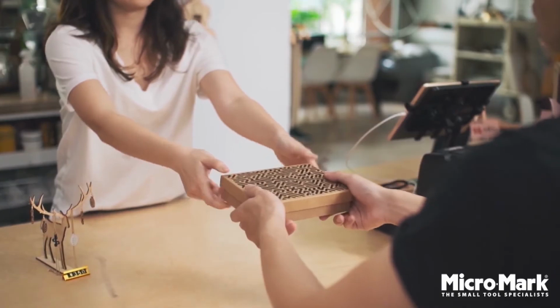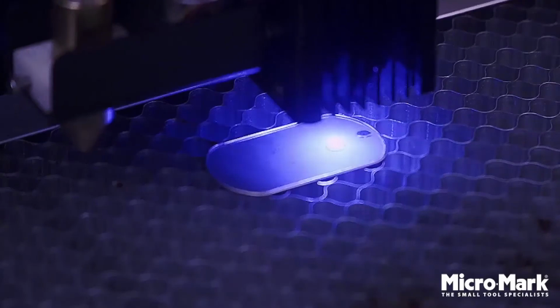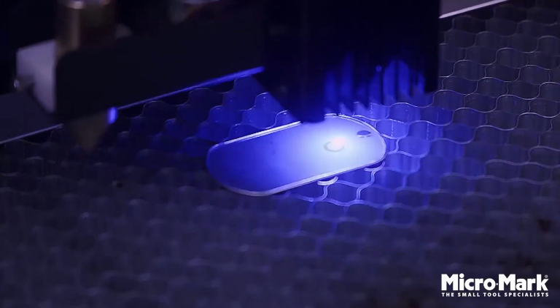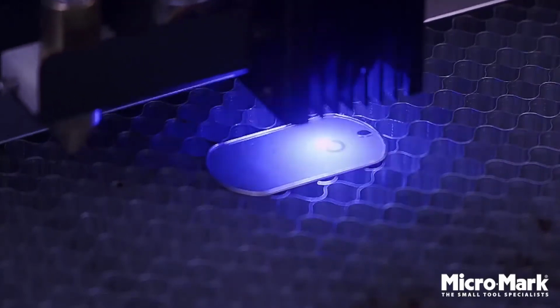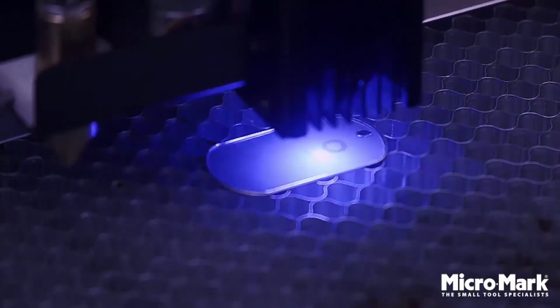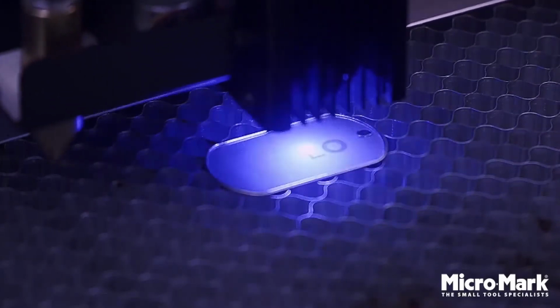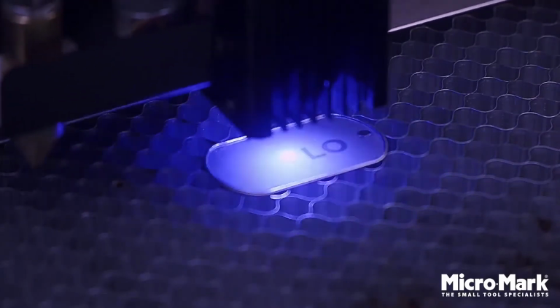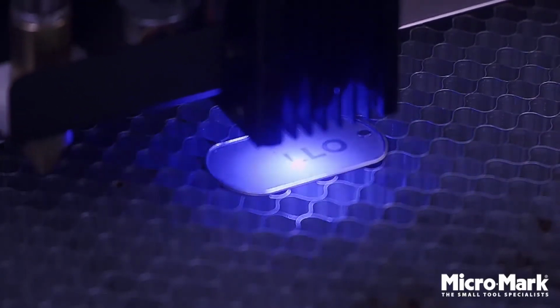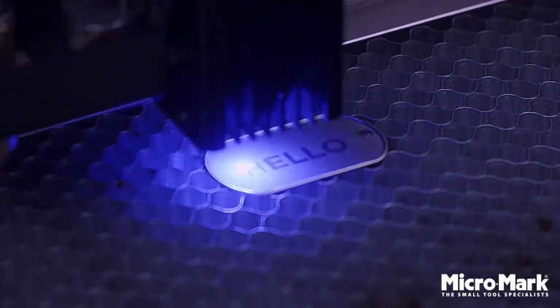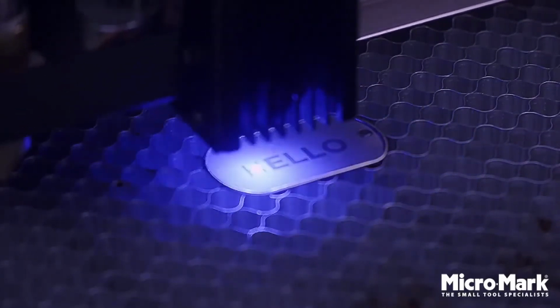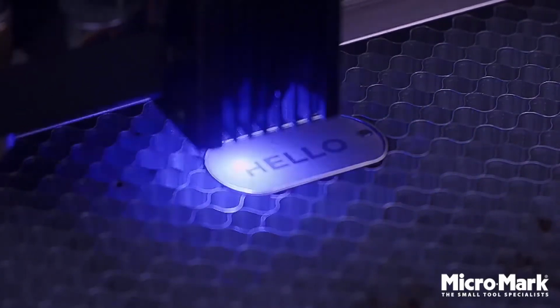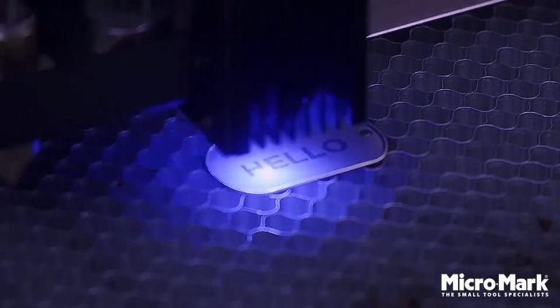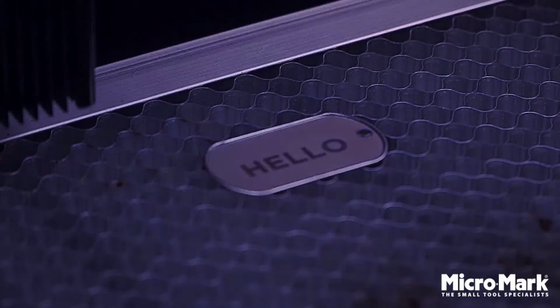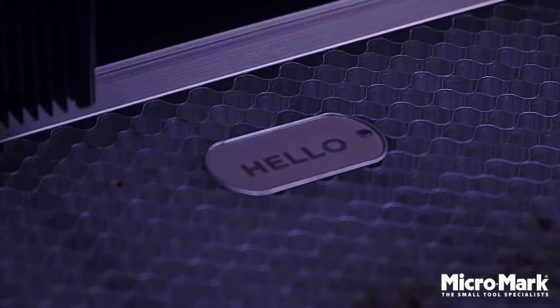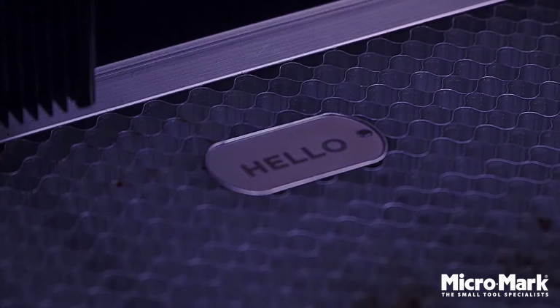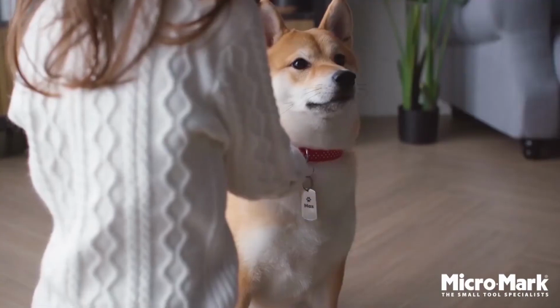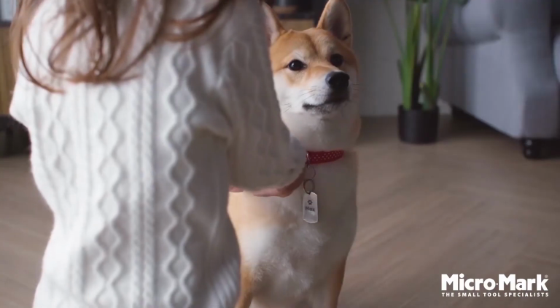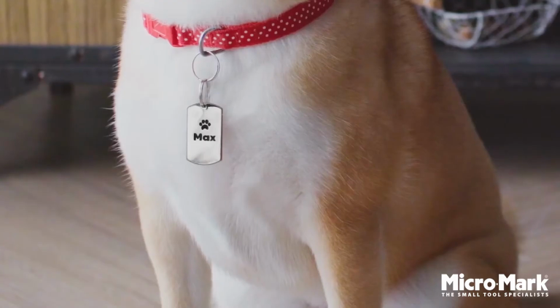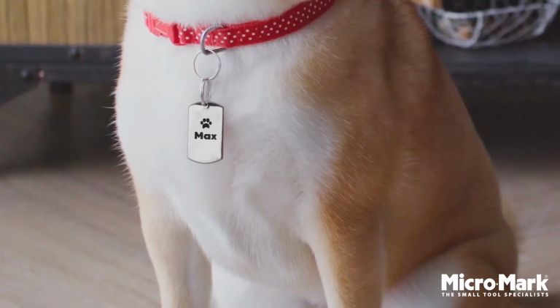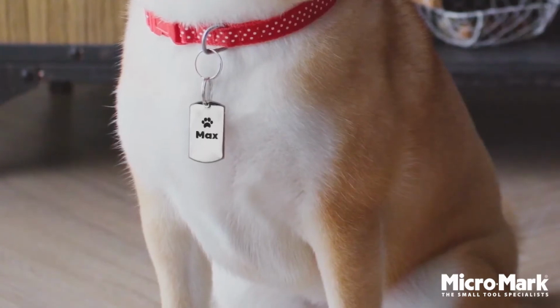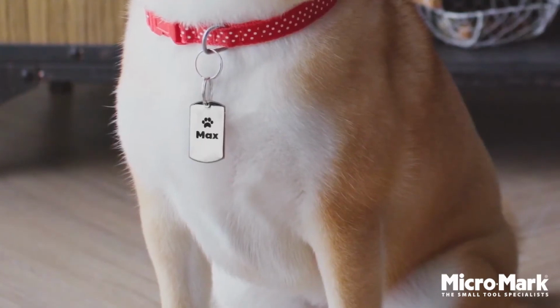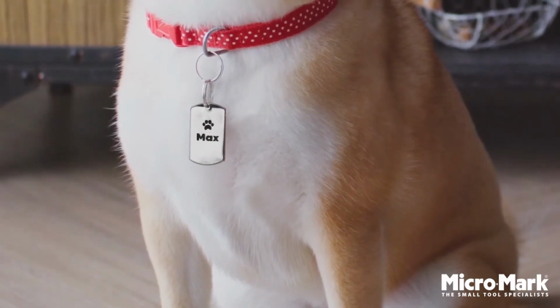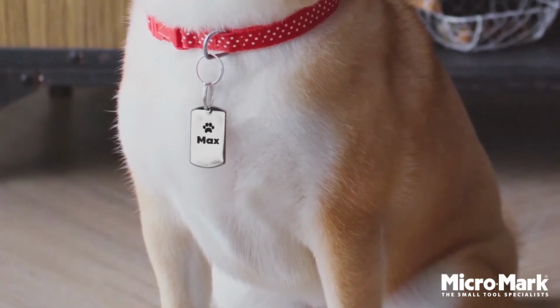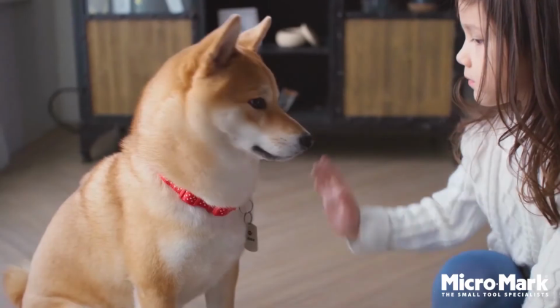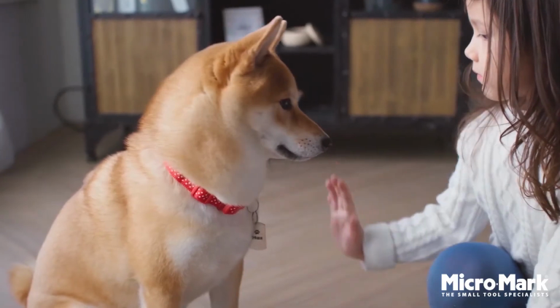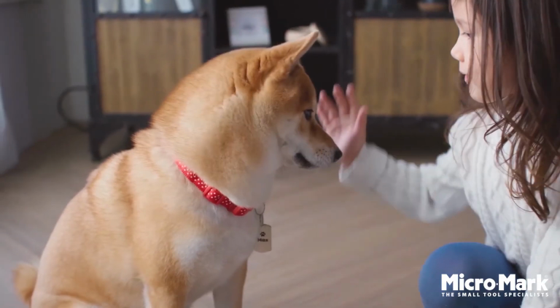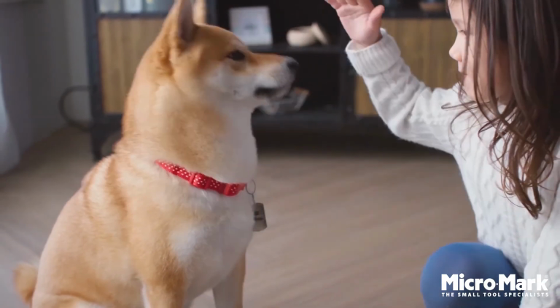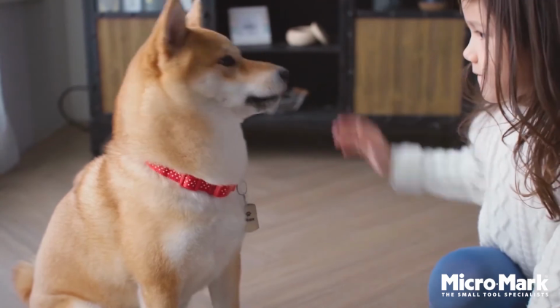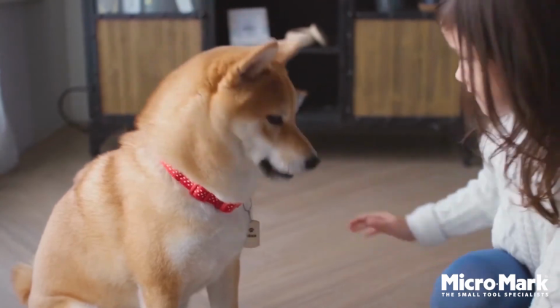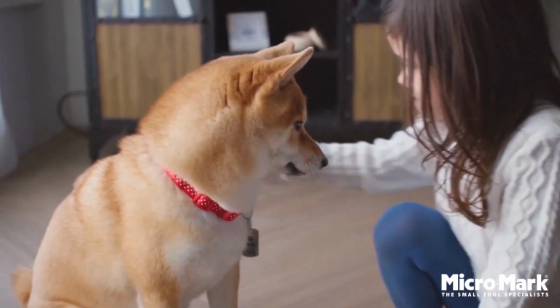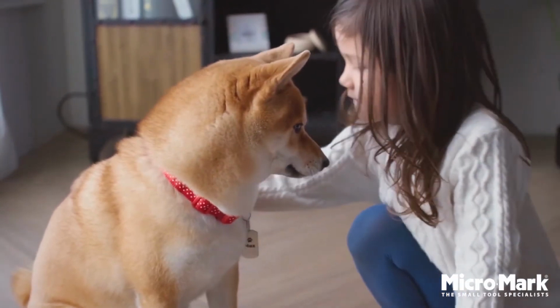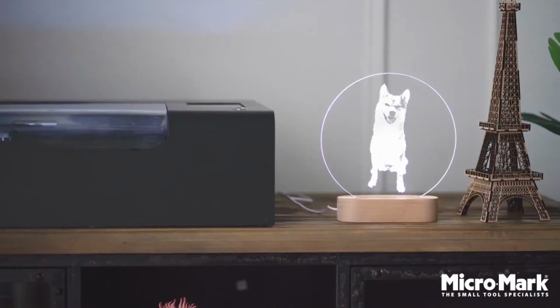With the hybrid laser module, you can even engrave metals. Make personalized gifts for your loved ones, or create mementos for yourself.